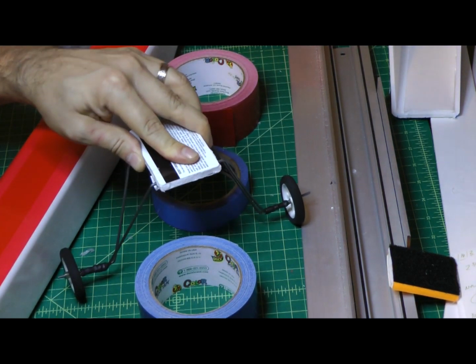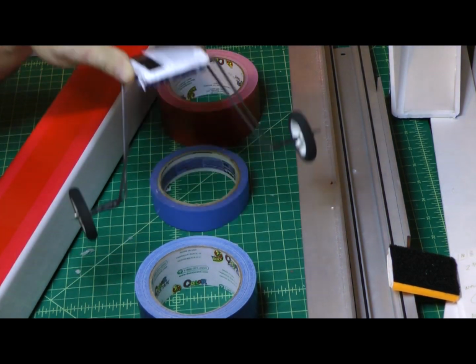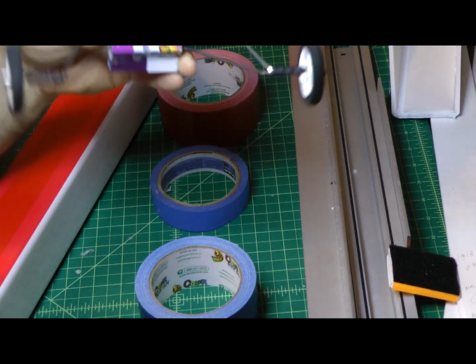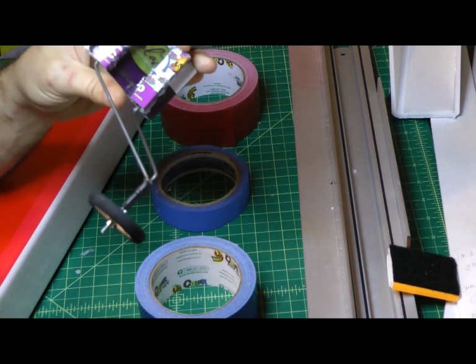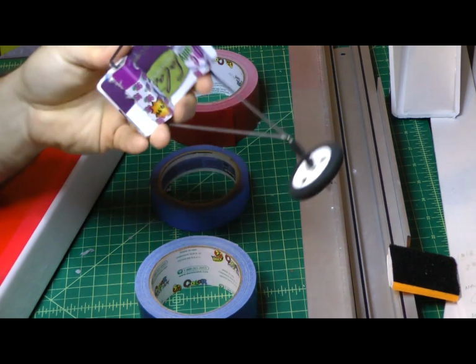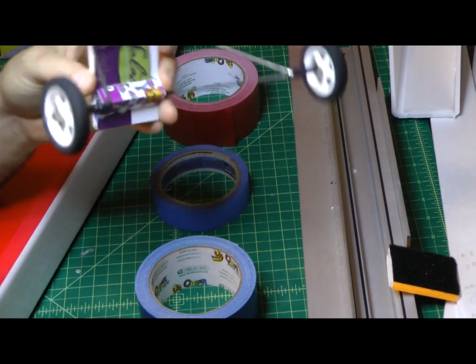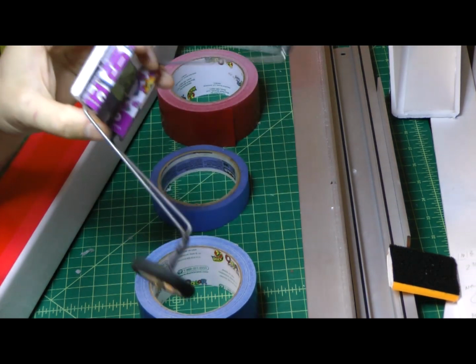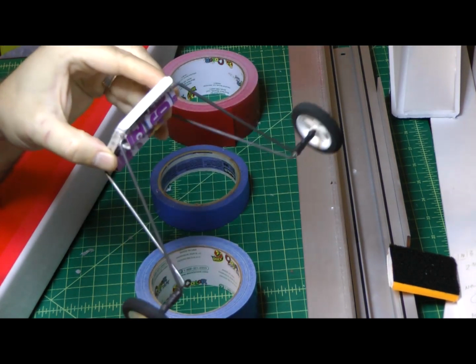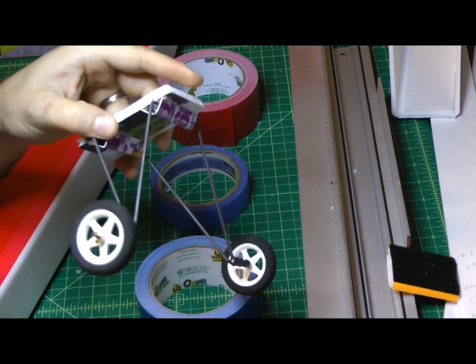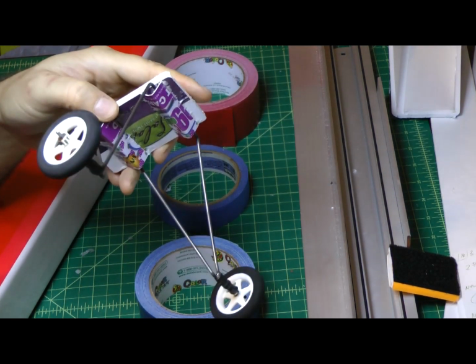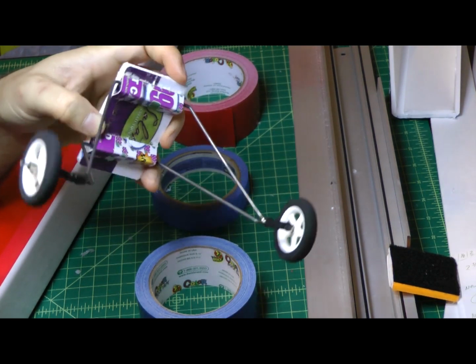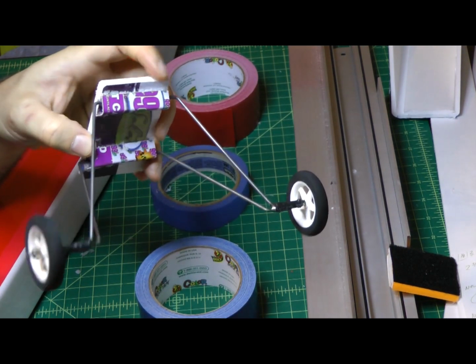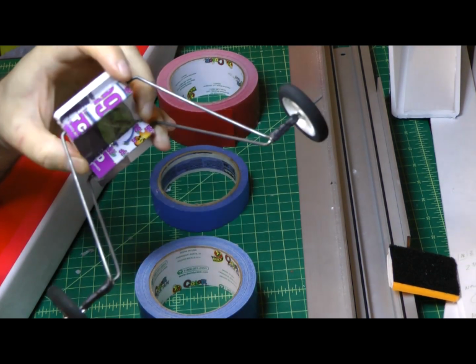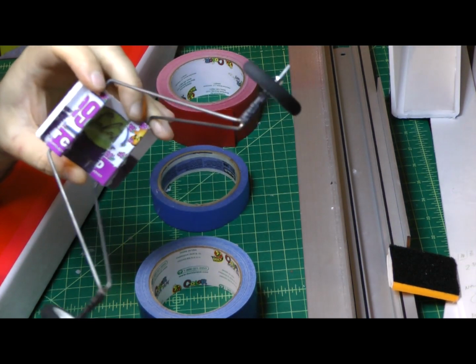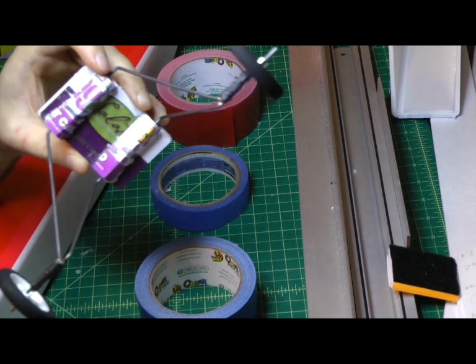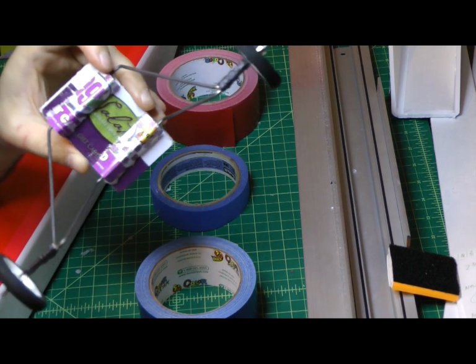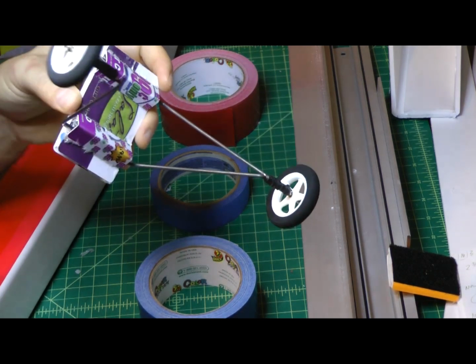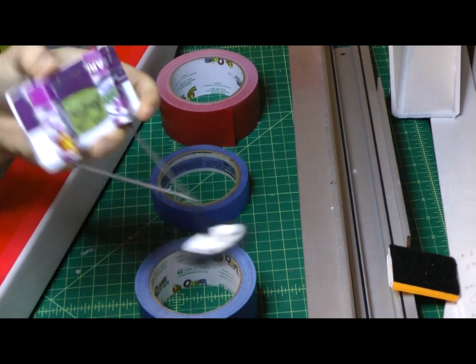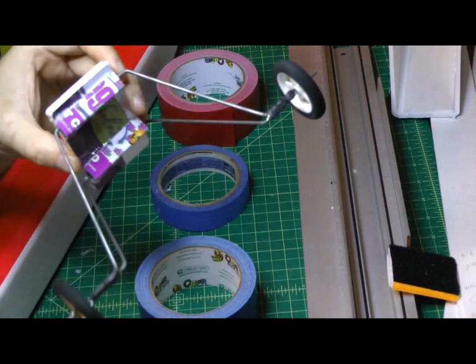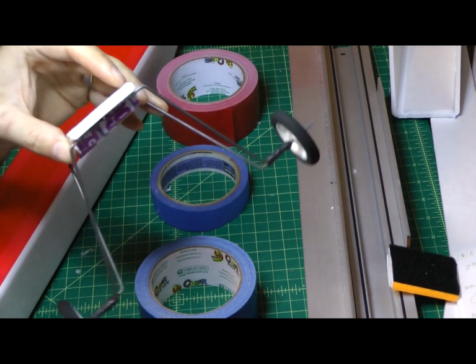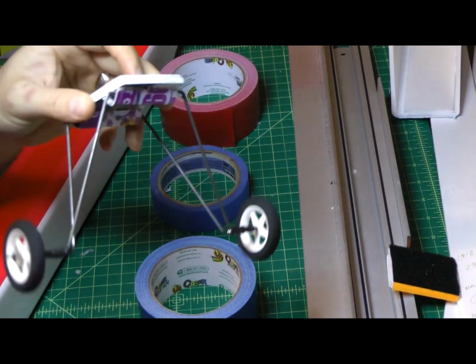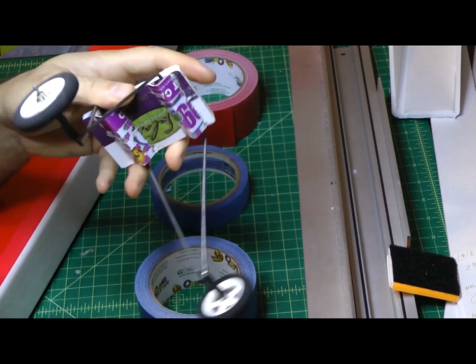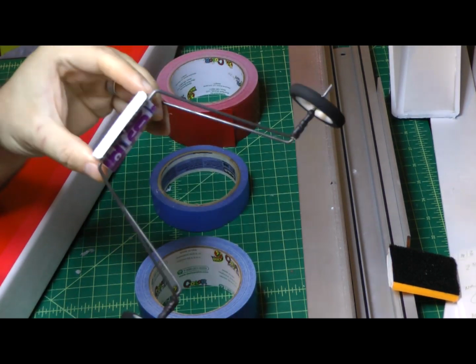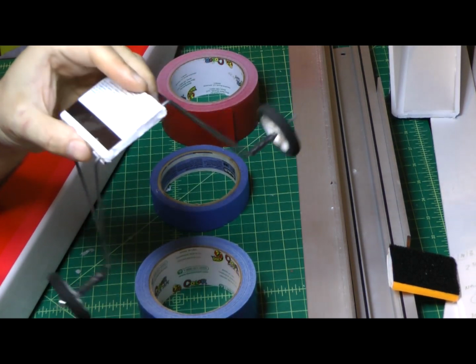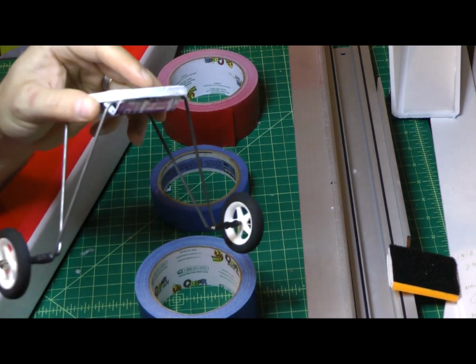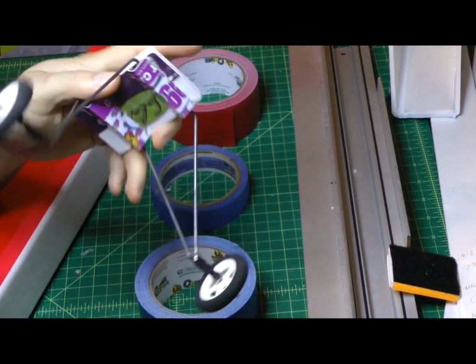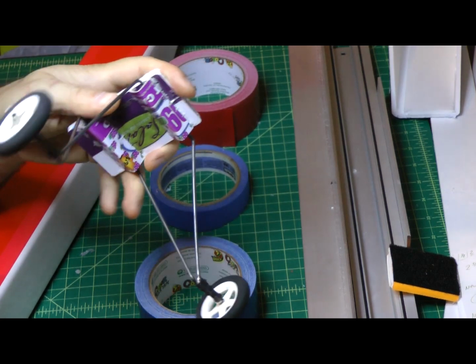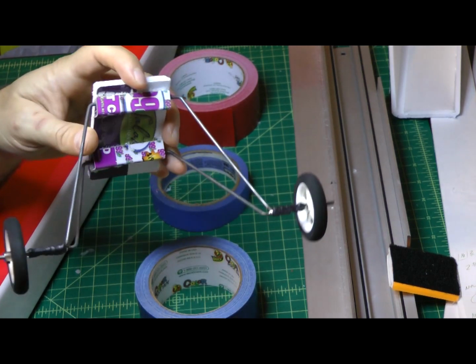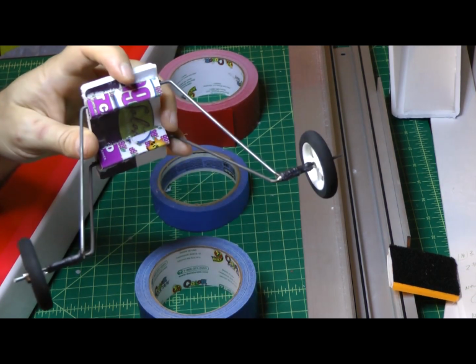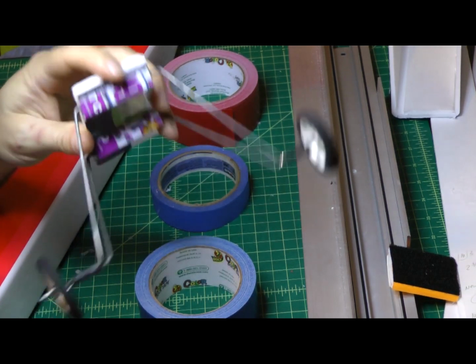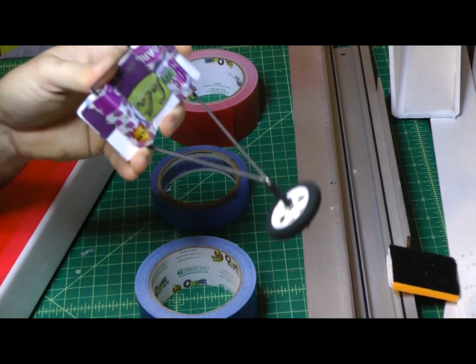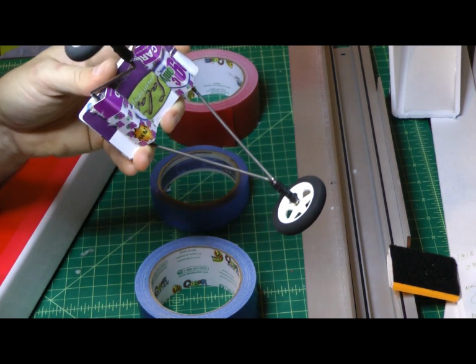That's my prototype for landing gear — simple and easy to build. I think it'll hold up in hard landings; it's pretty sturdy. We'll see how it goes and give it a test on the next rebuild of the Axon I have going on. Hope somebody else can either use this or even modify it and make it a little bit better. Thanks for watching.